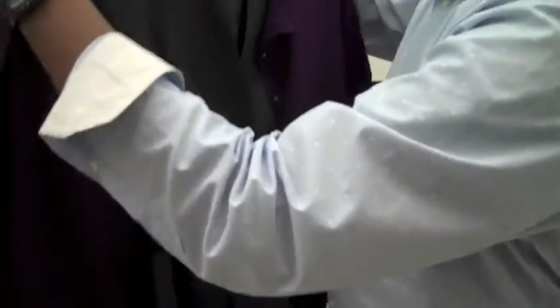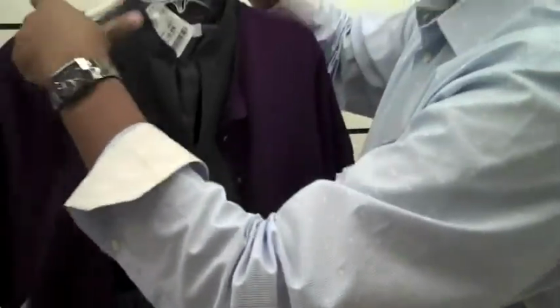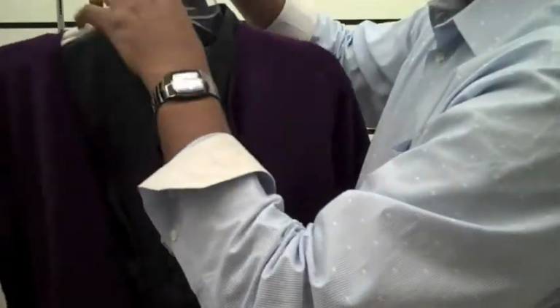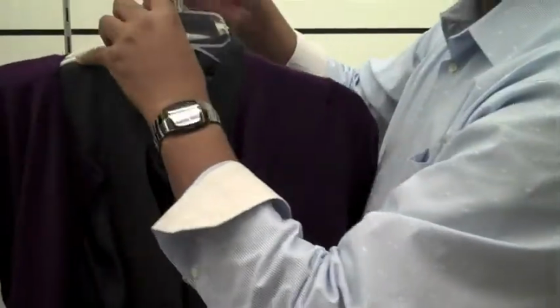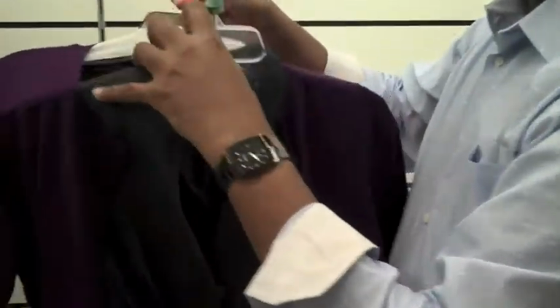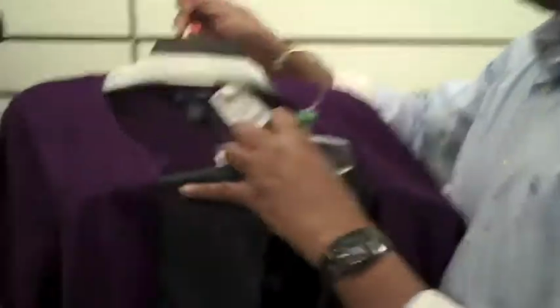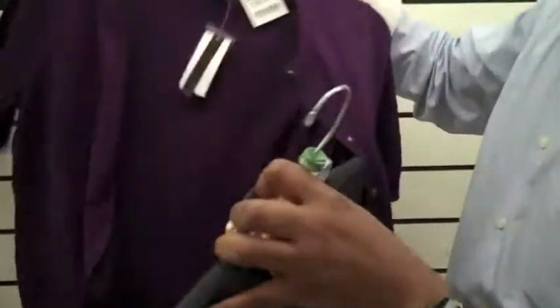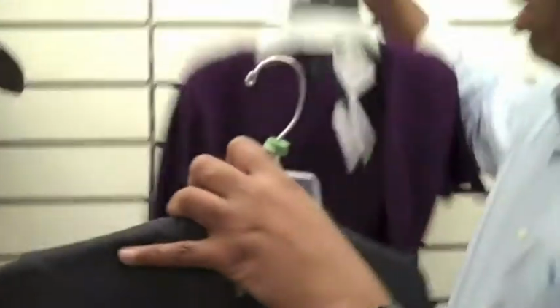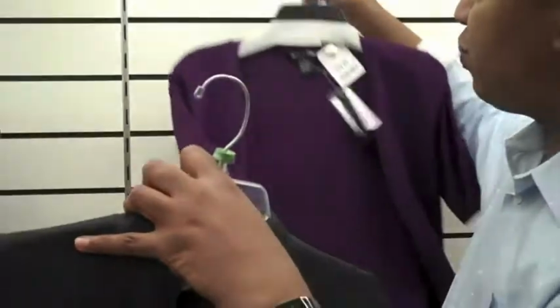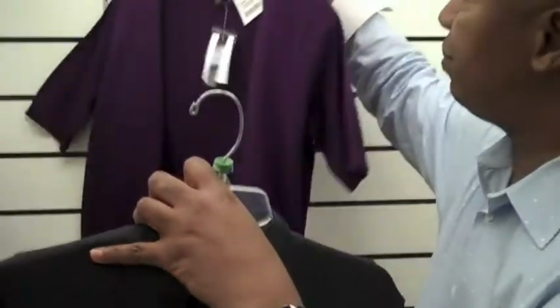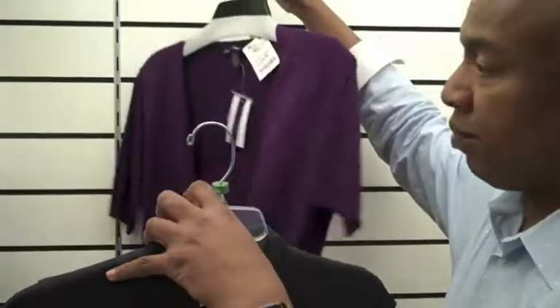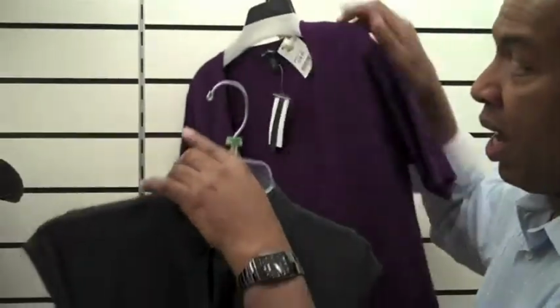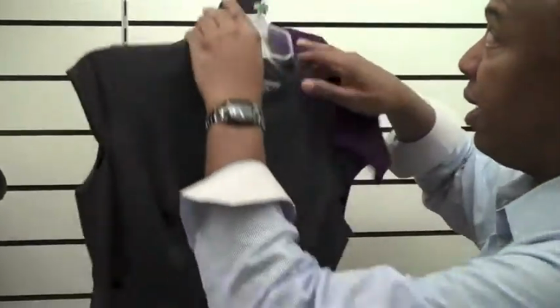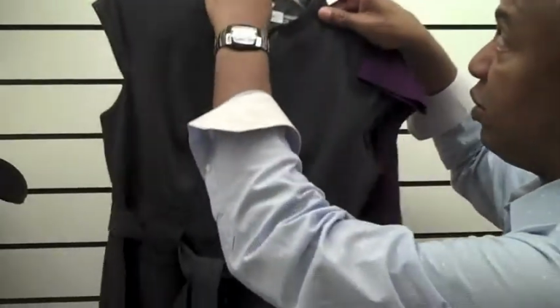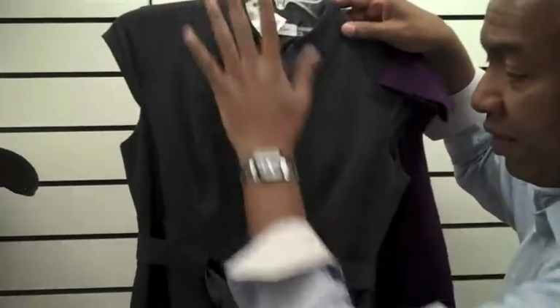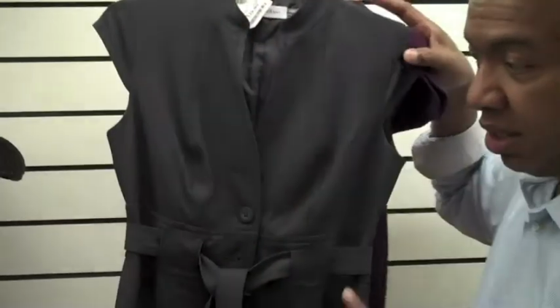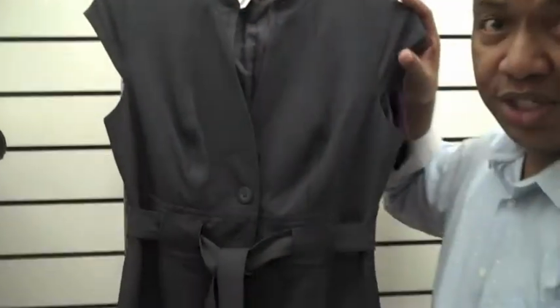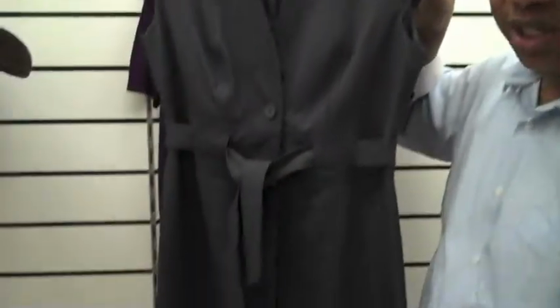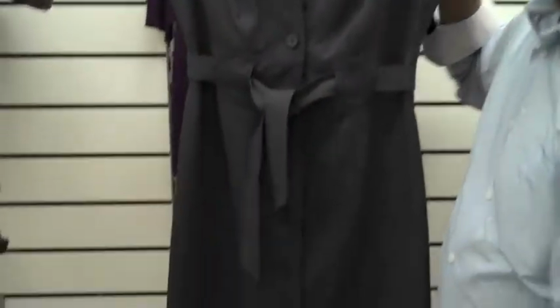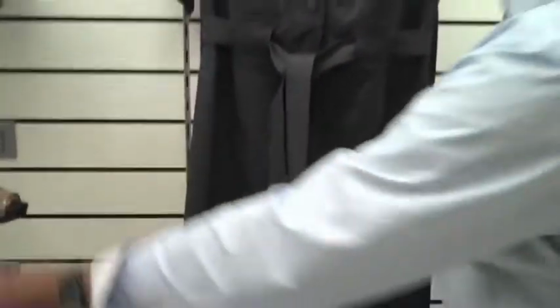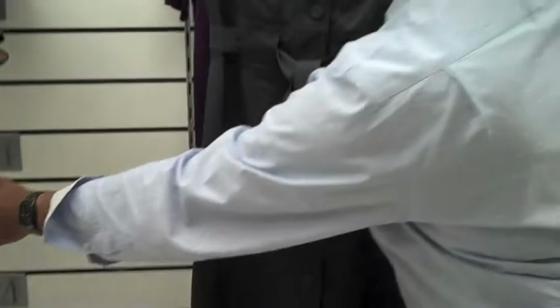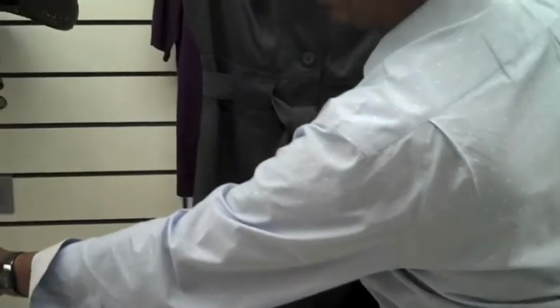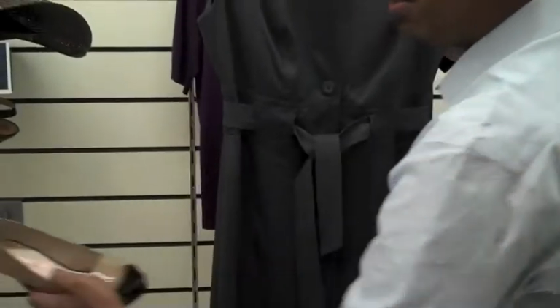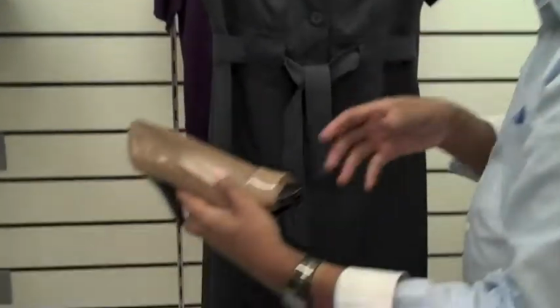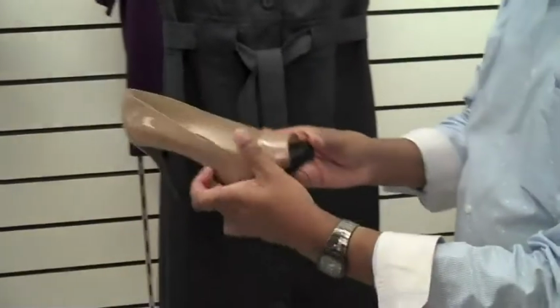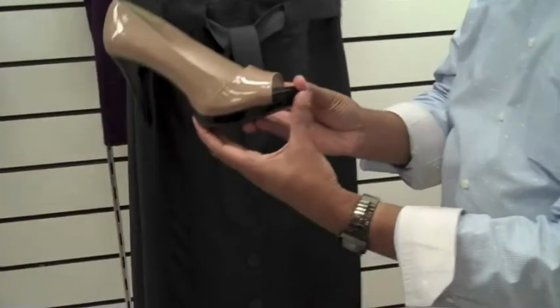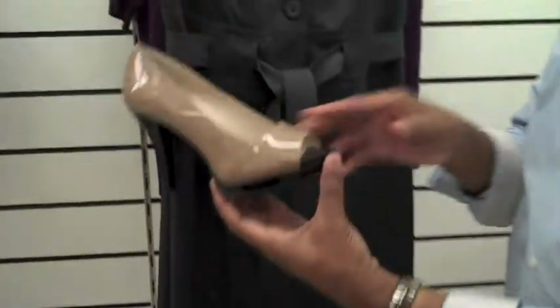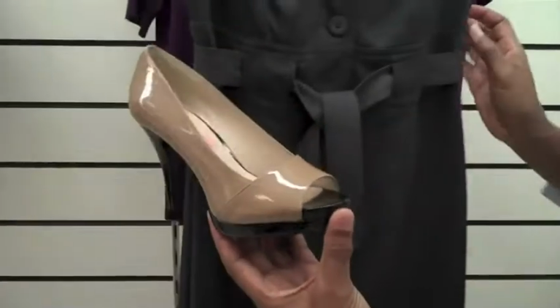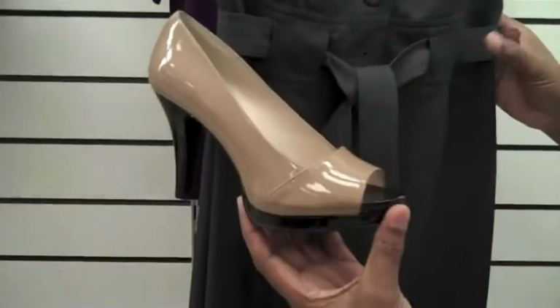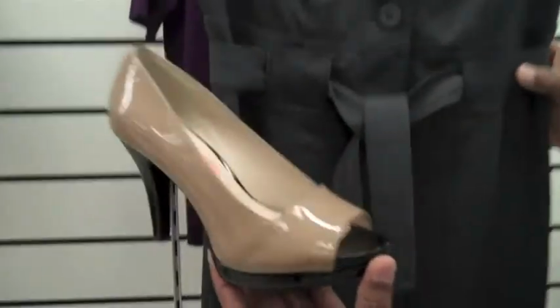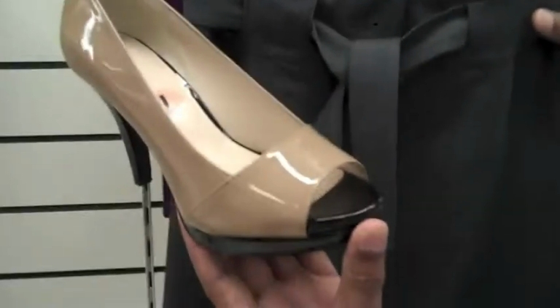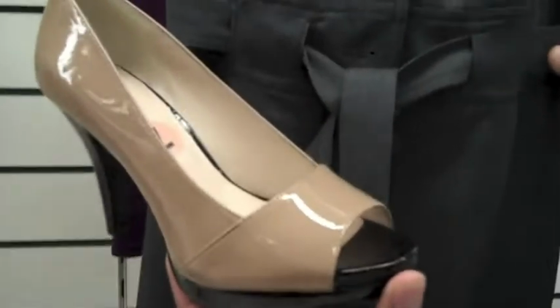The dress is very versatile, so if you want to you can dress it up a little bit more and go out in the evening. You can take off the sweater and still have the nice classic dress, then add some shoes that give you a little bit more edge. These are by Nine West.